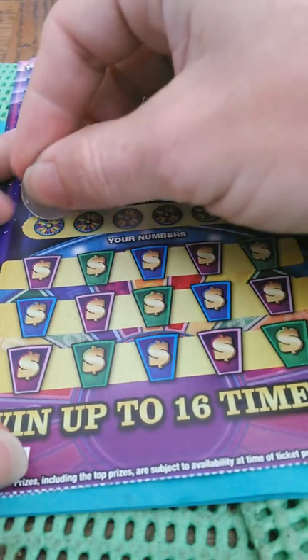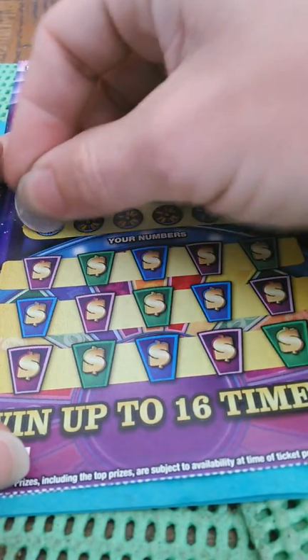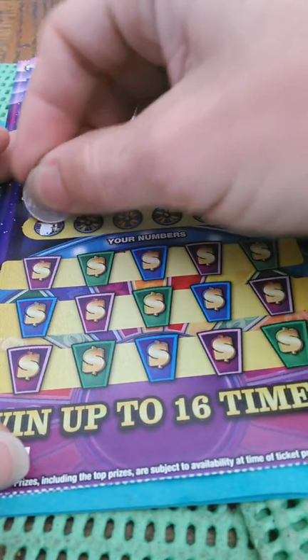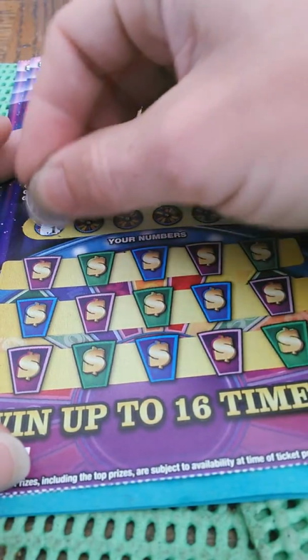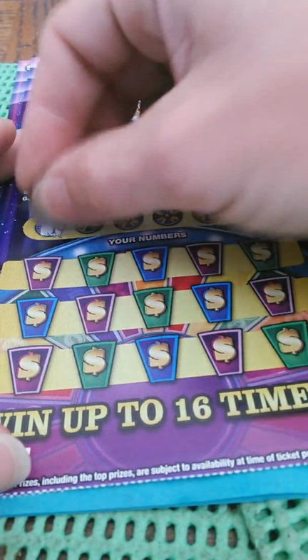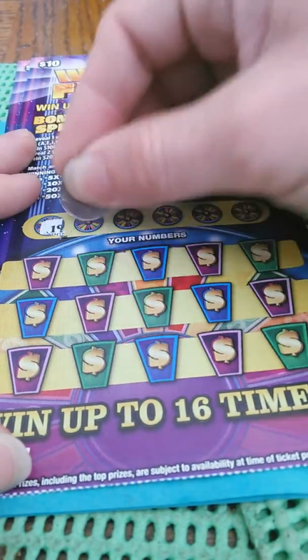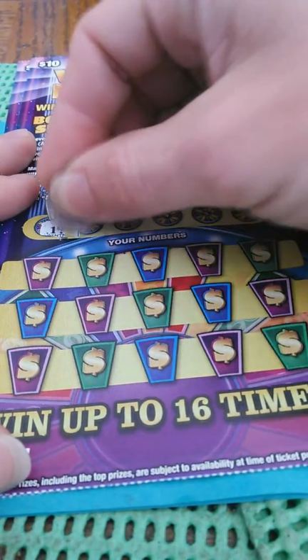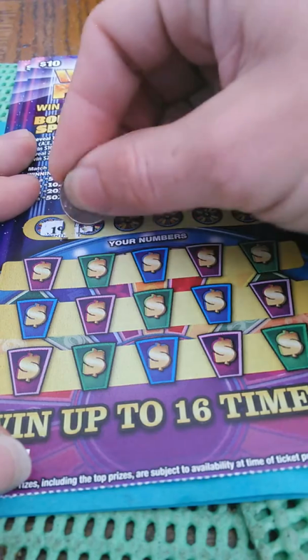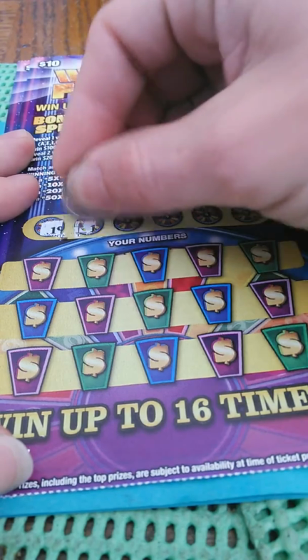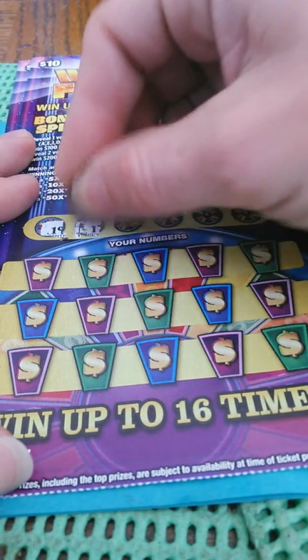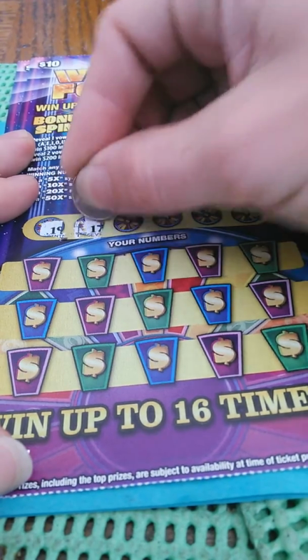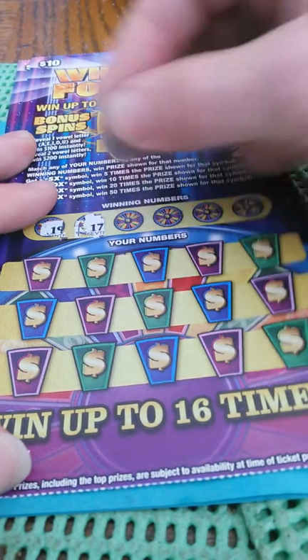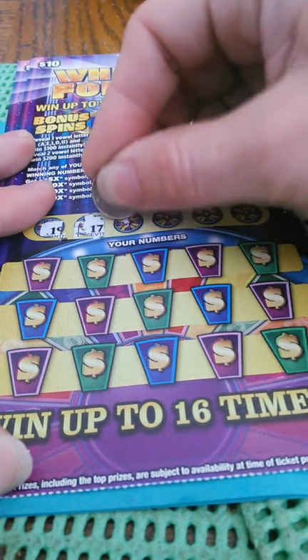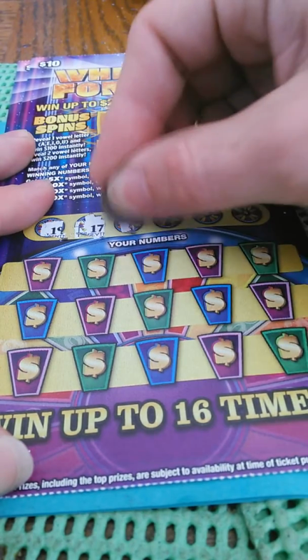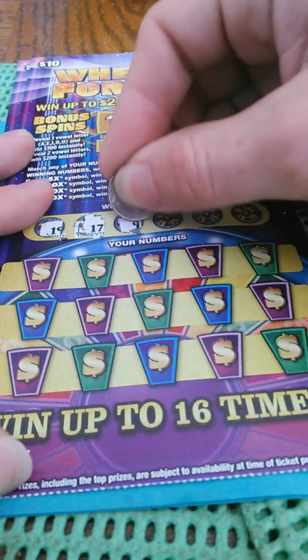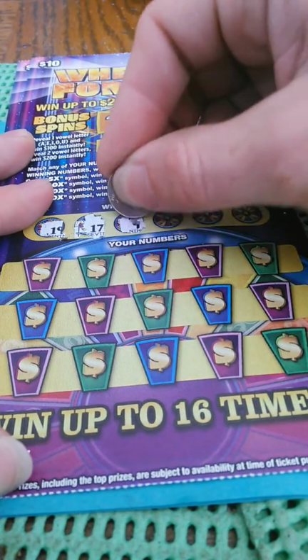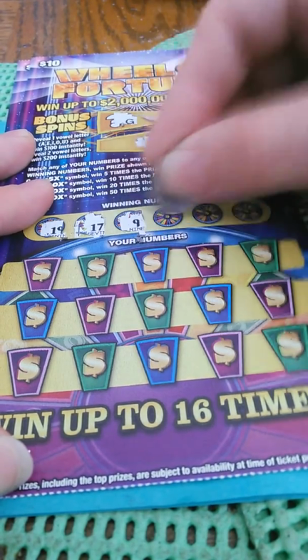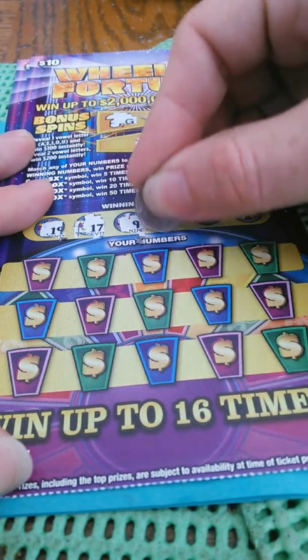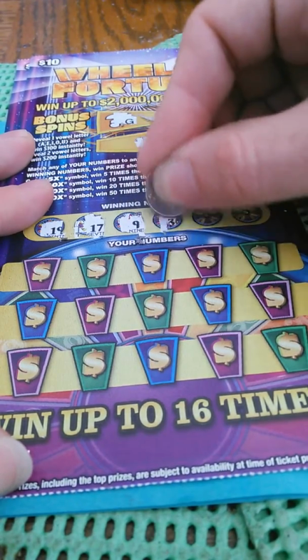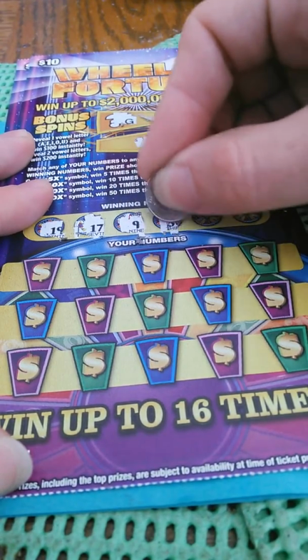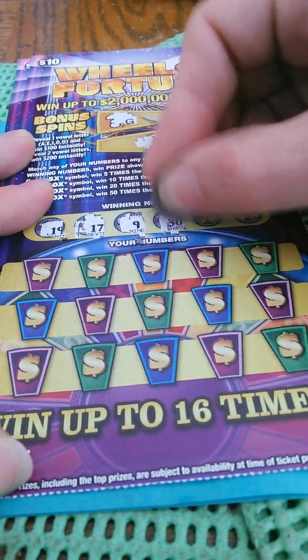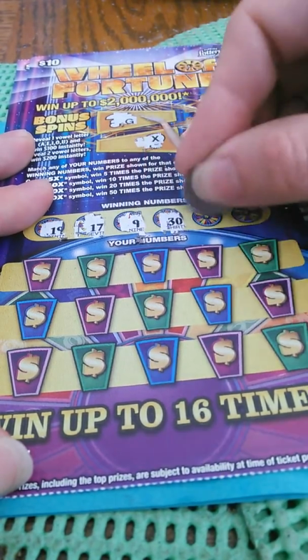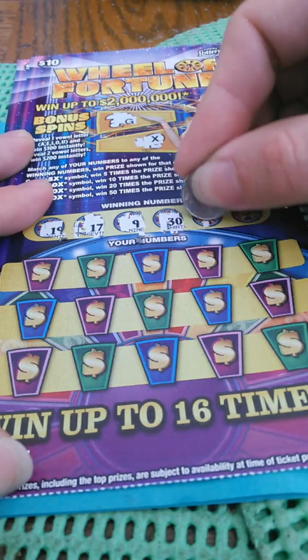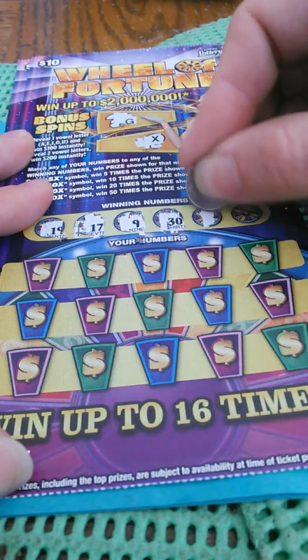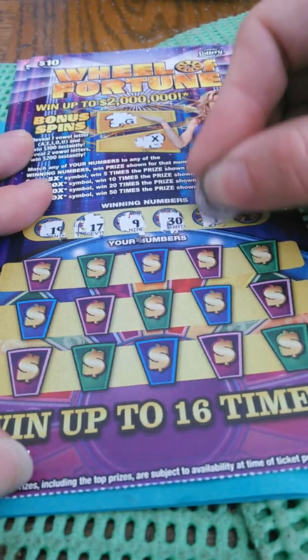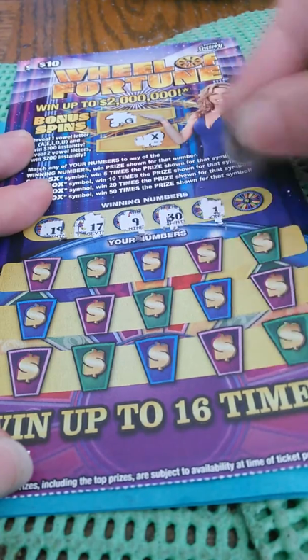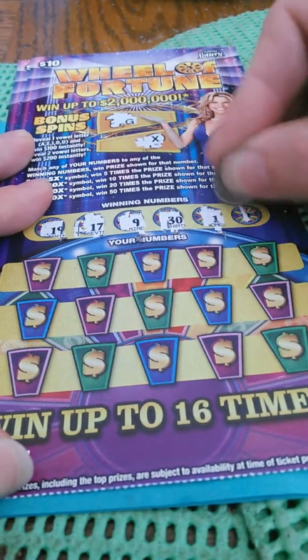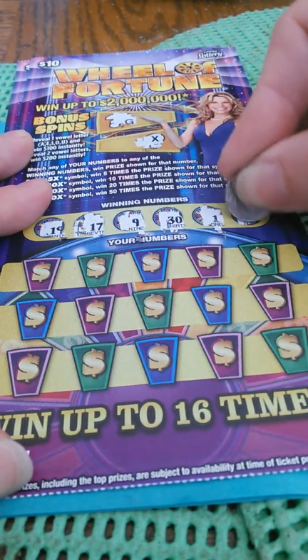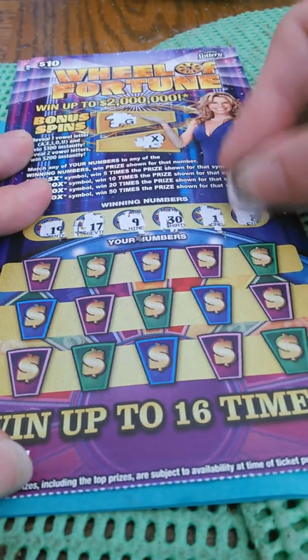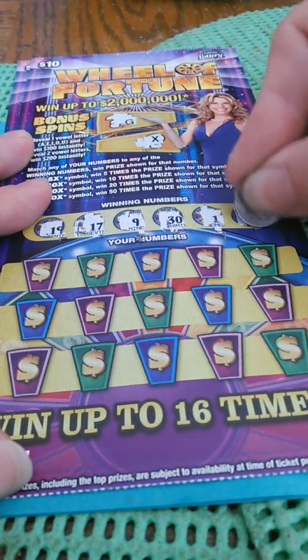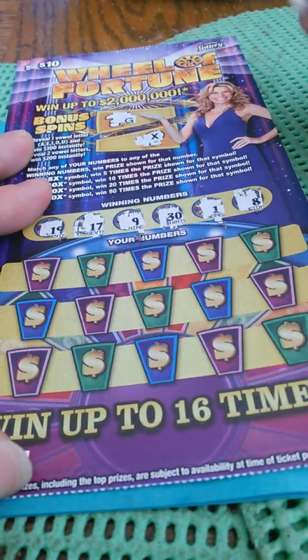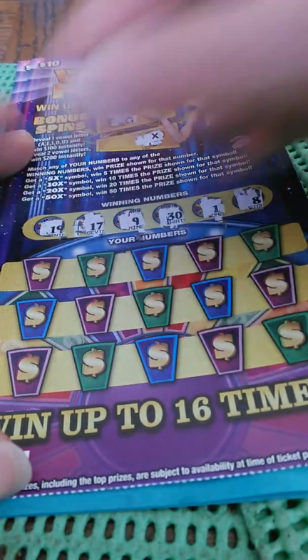Let's see if we get one on numbers: 19, 17, 9, 30, 1, and 8.